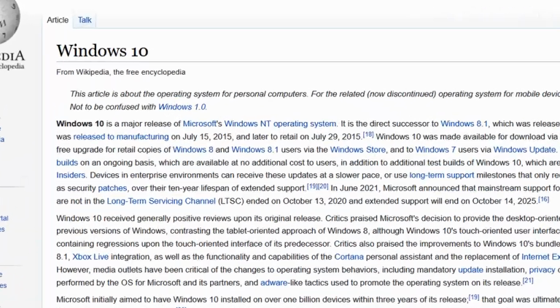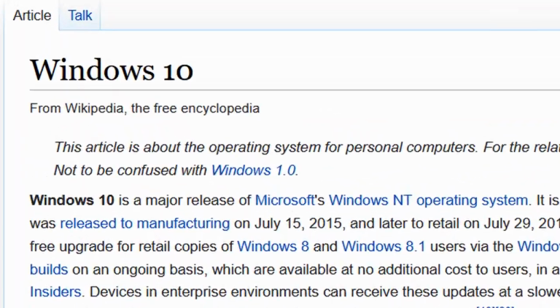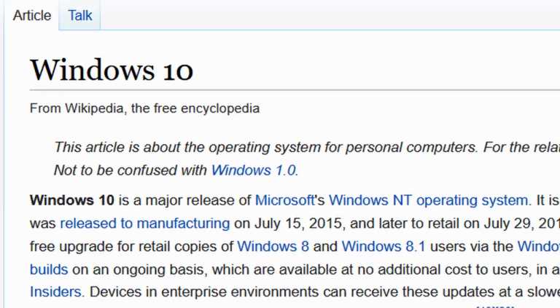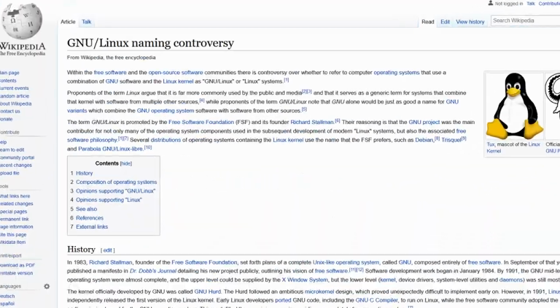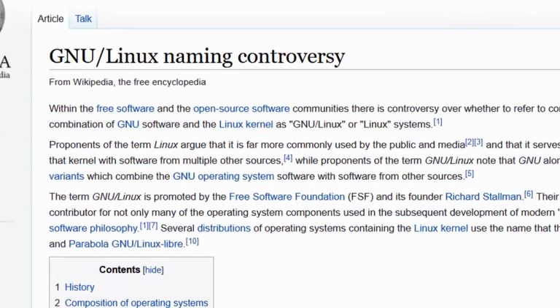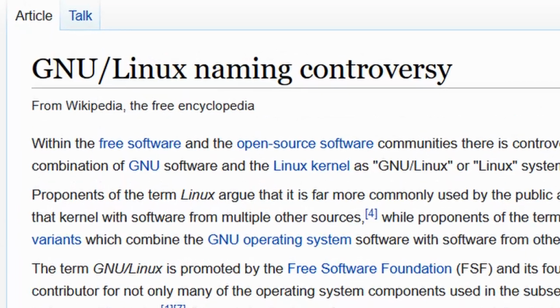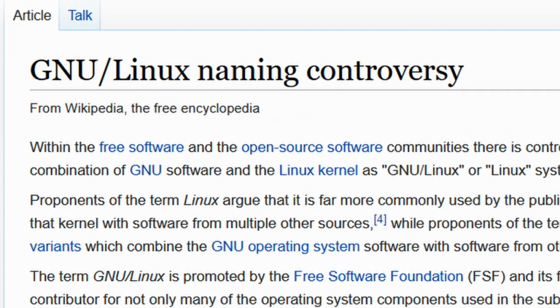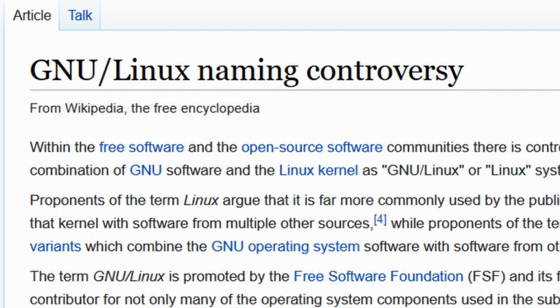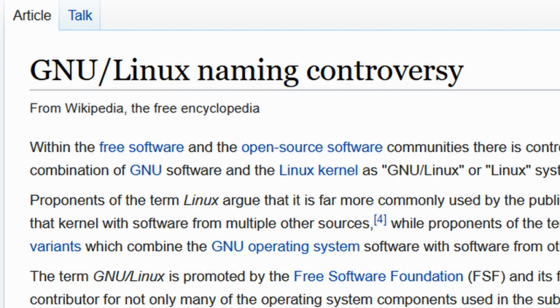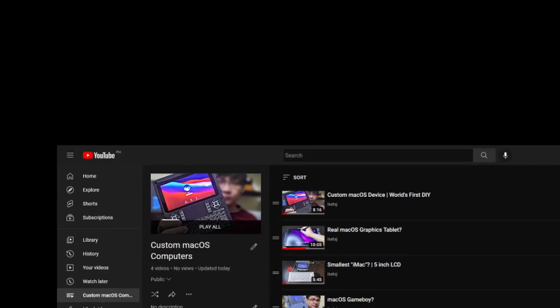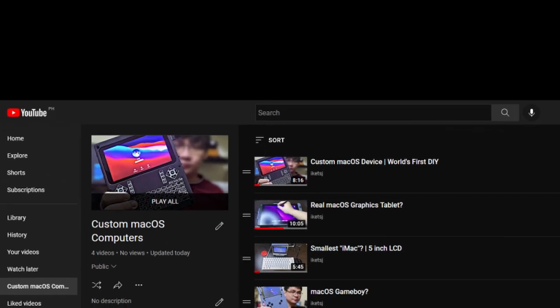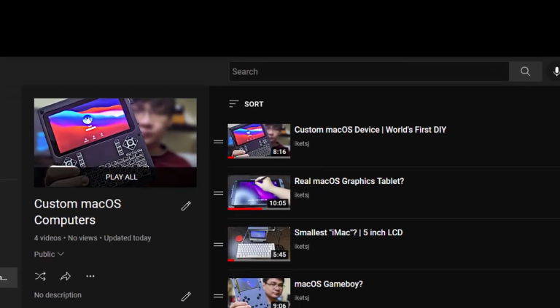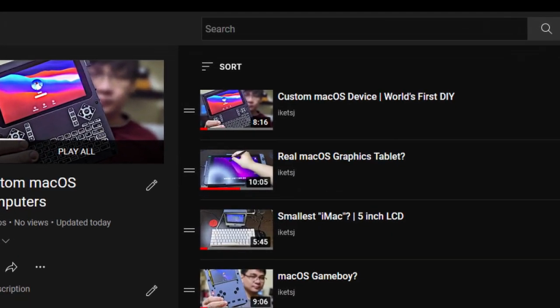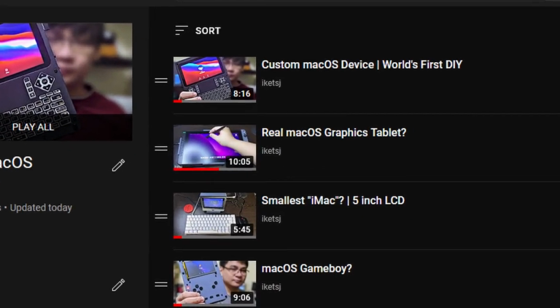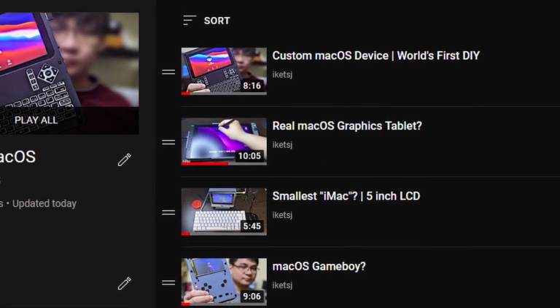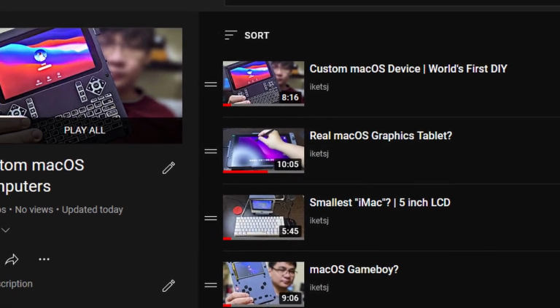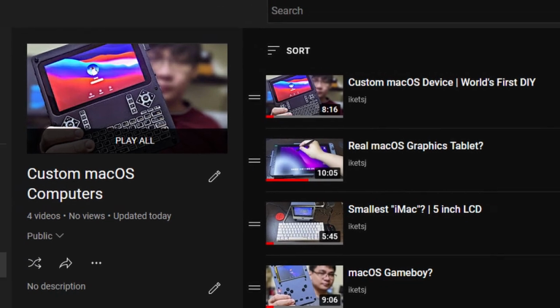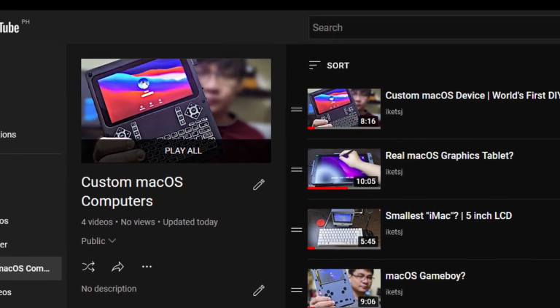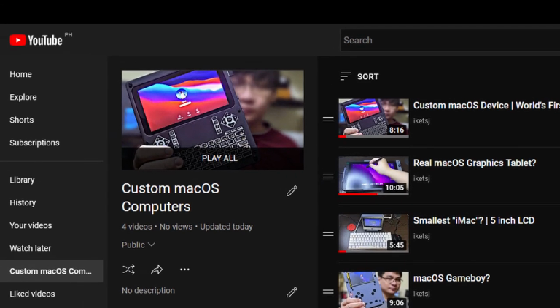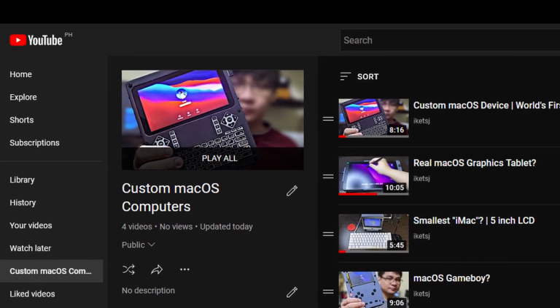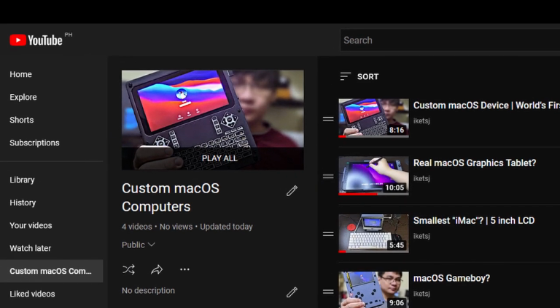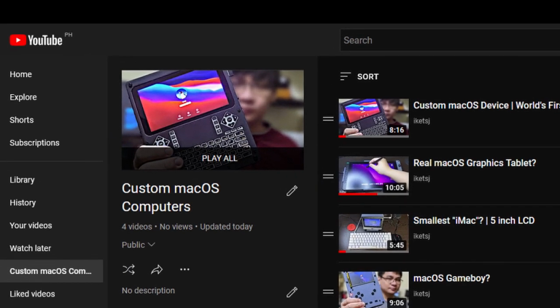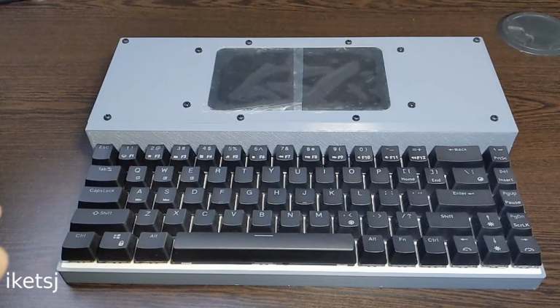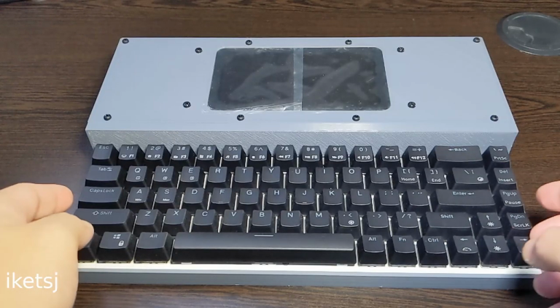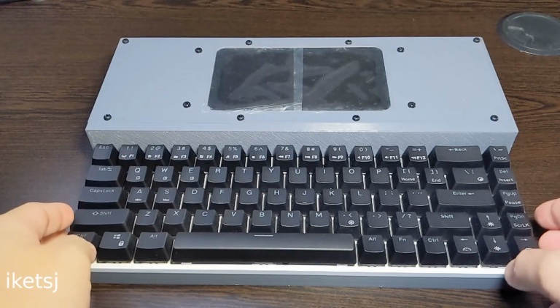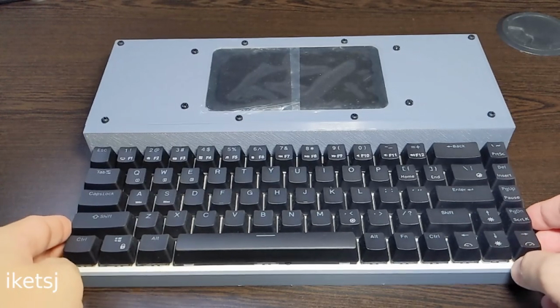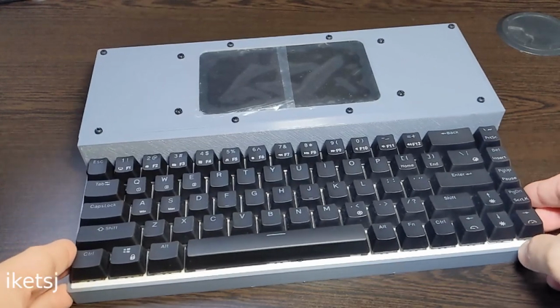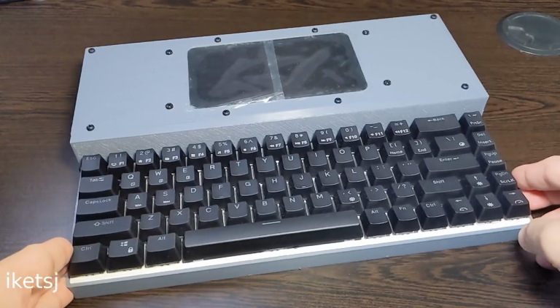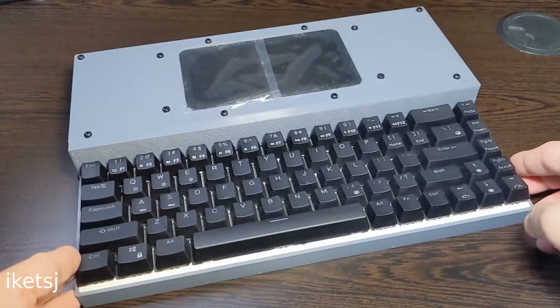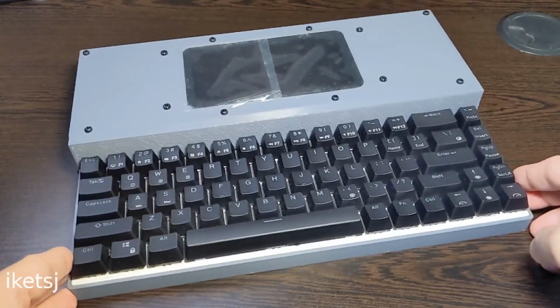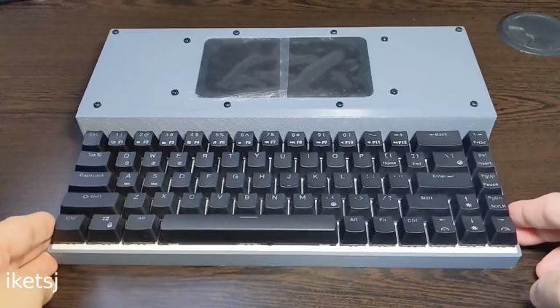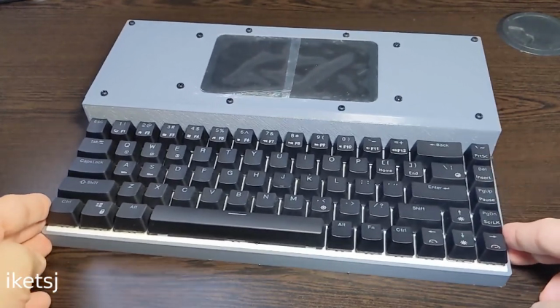Even though I don't use macOS, I've actually already made some macOS computer builds in the past. Check out this playlist I've made if you are curious about those. And here's another one — a macOS cyber deck with a mechanical keyboard.